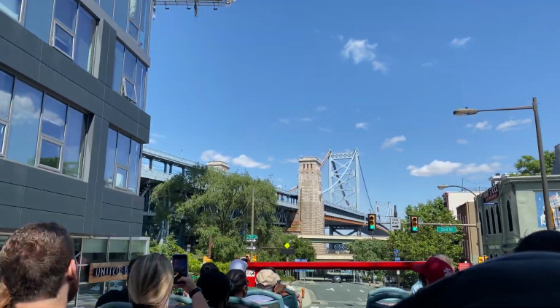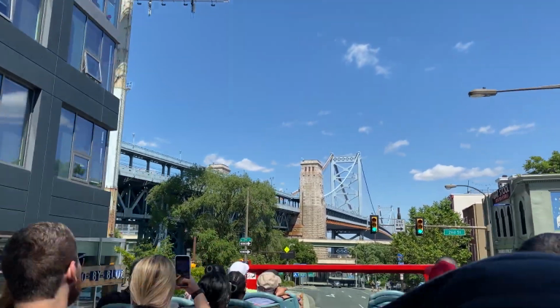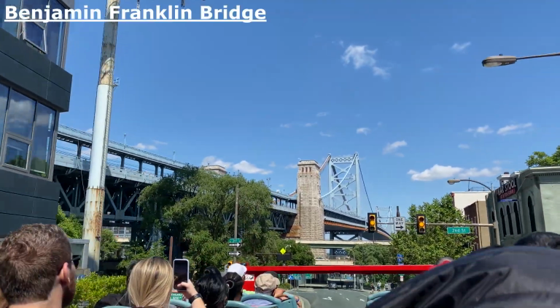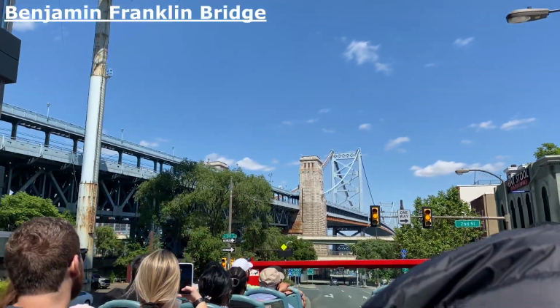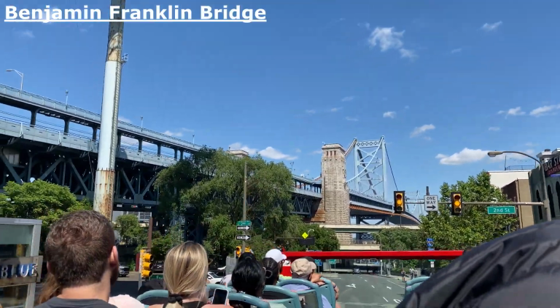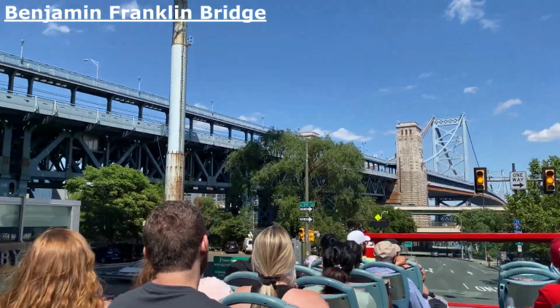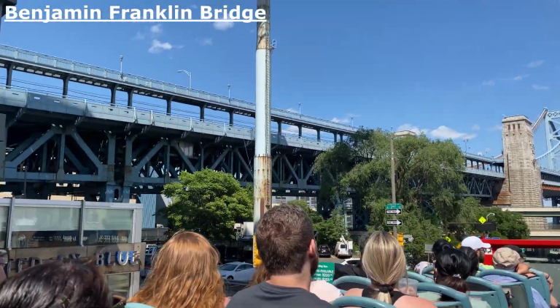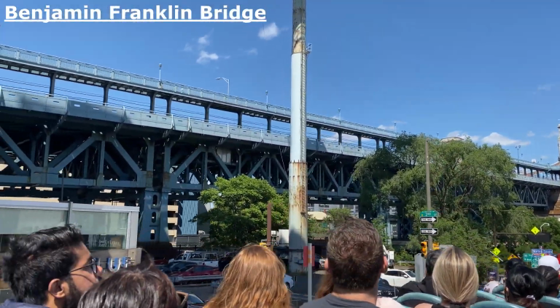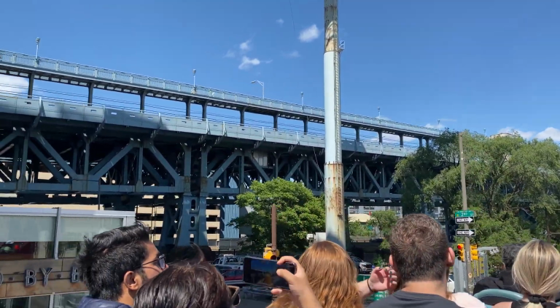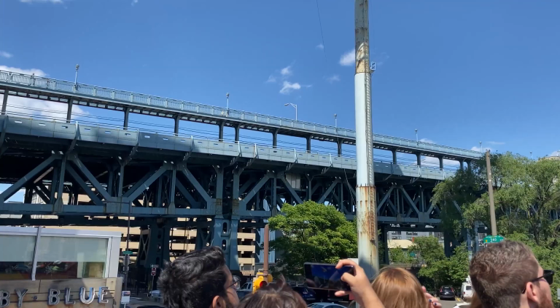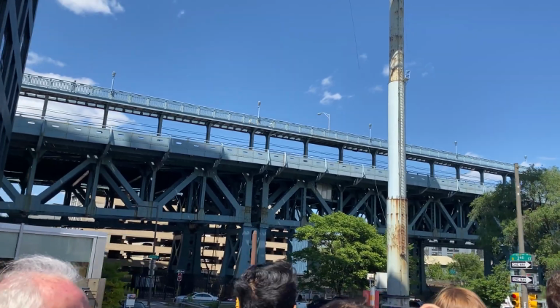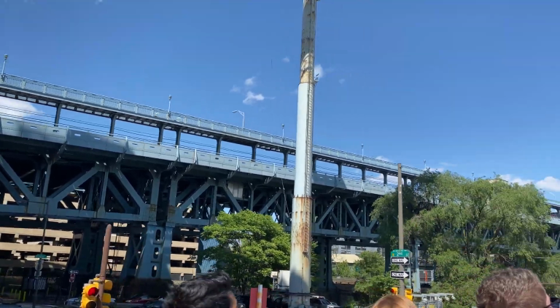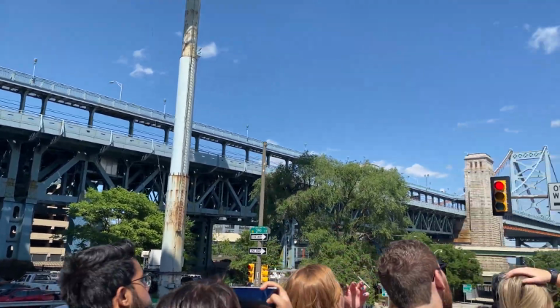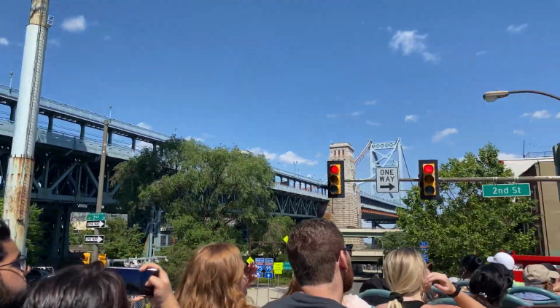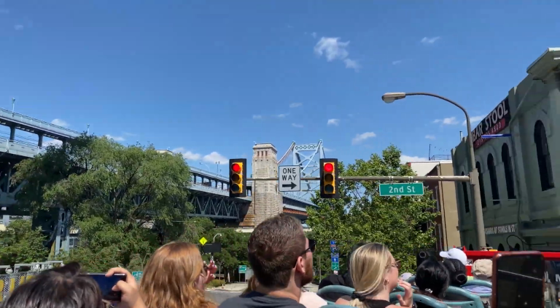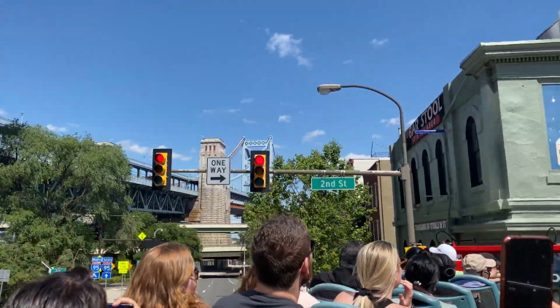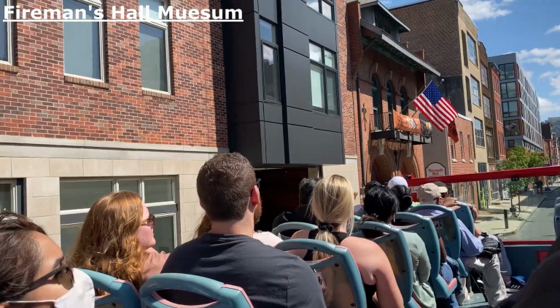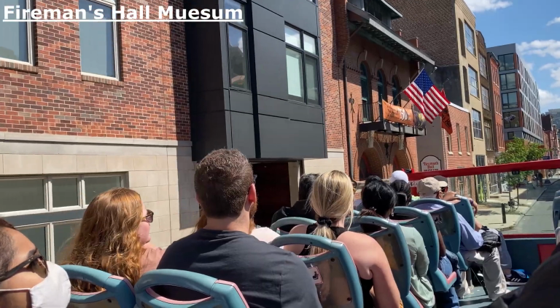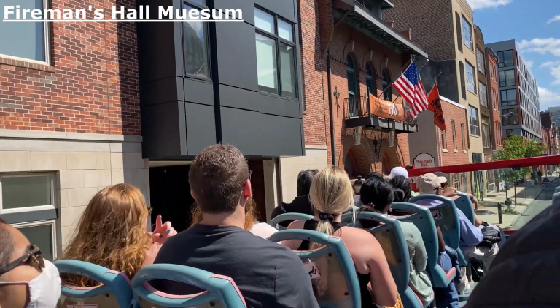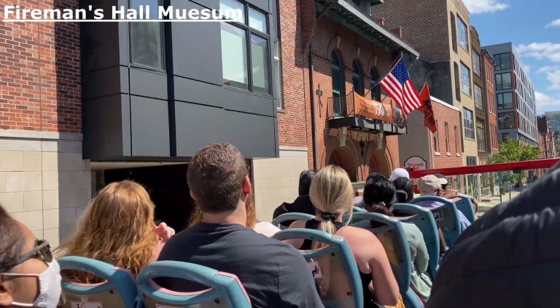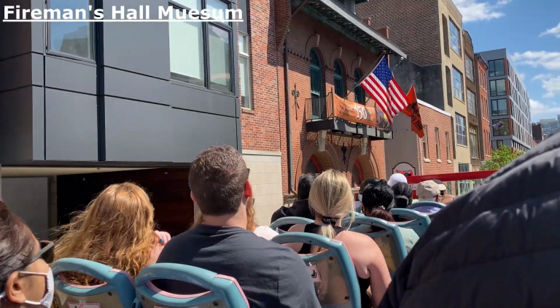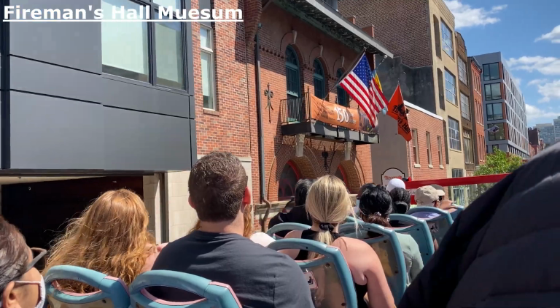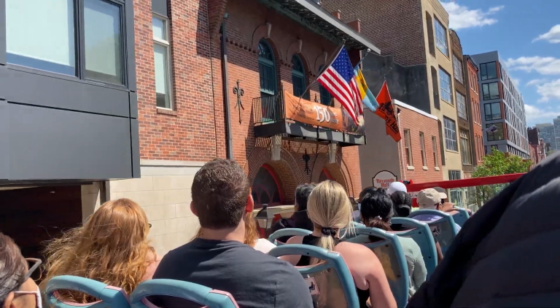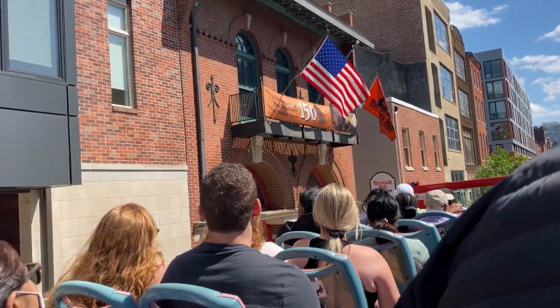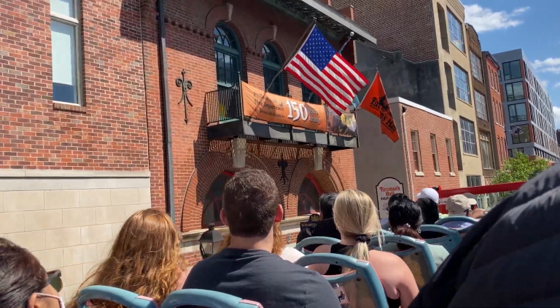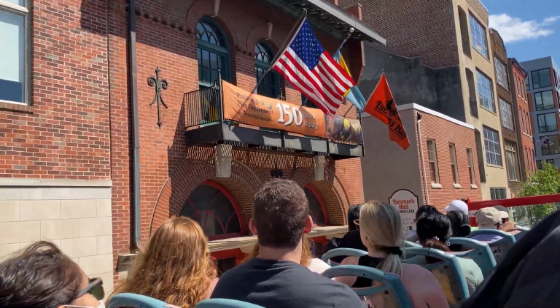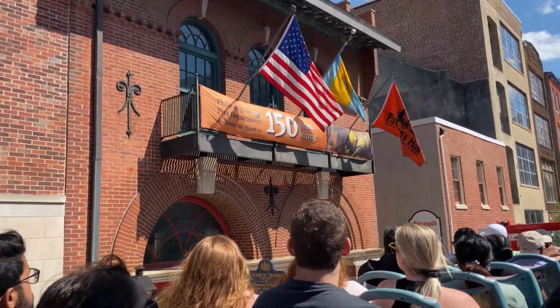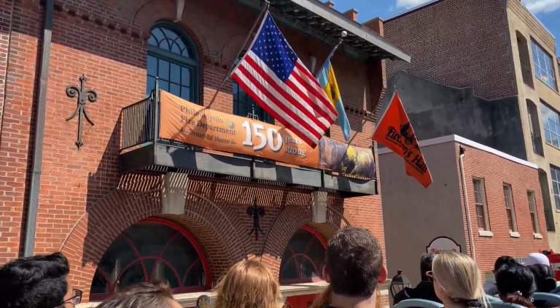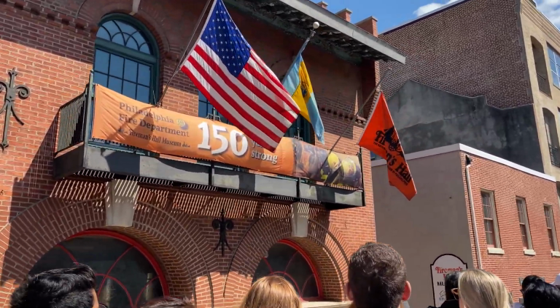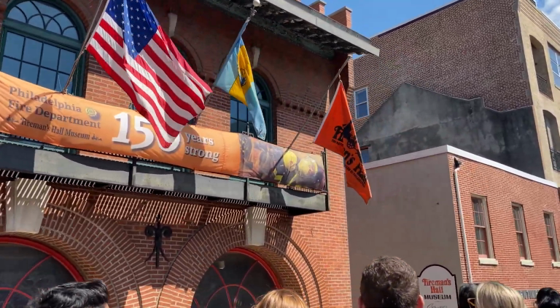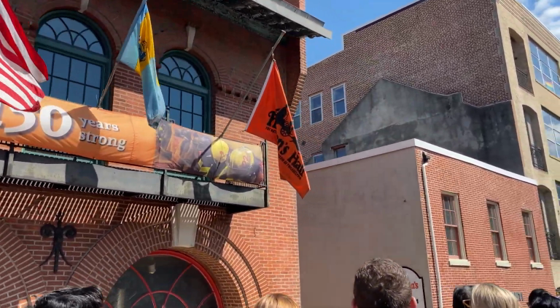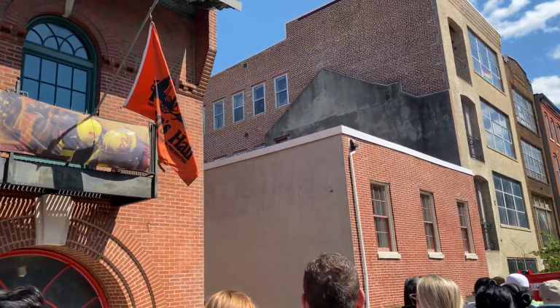We do have one of everything named after him, I swear — only fair since he was involved in so many things. We have the Fireman's Home Museum, started by Franklin. It's a great place to go to learn about the history of firefighting in our nation.